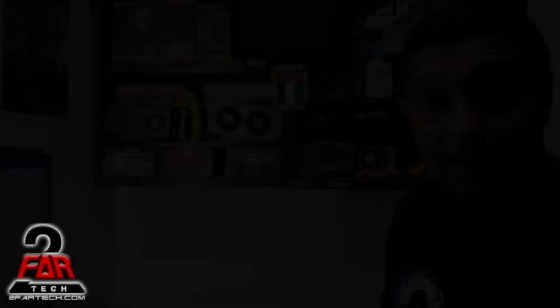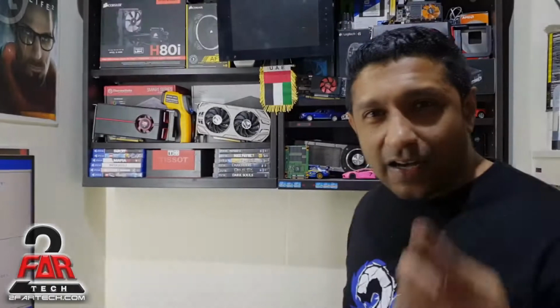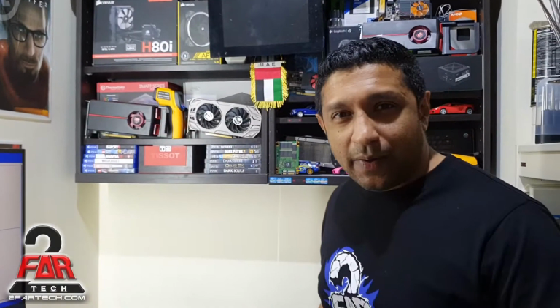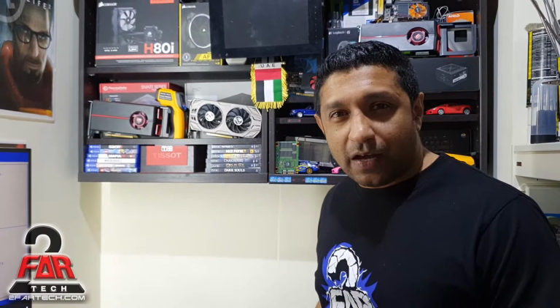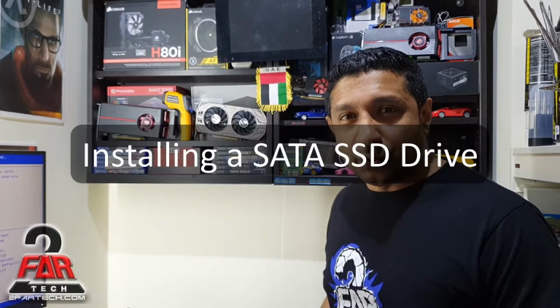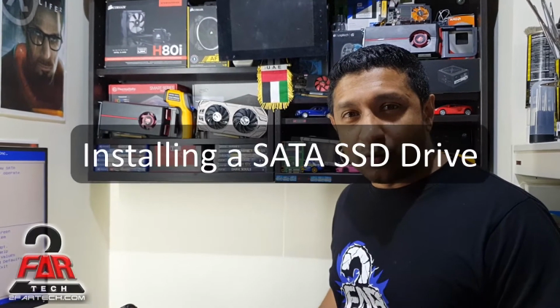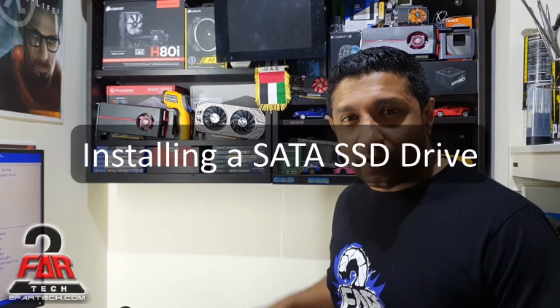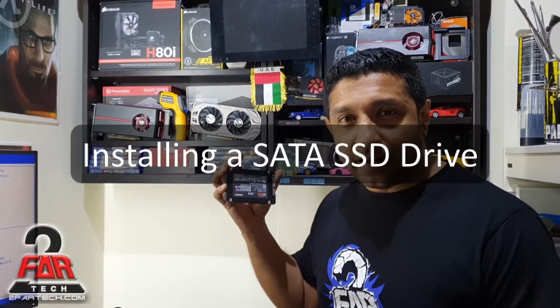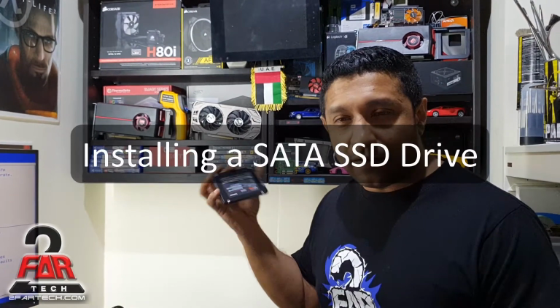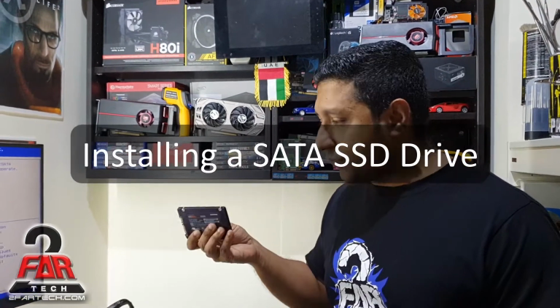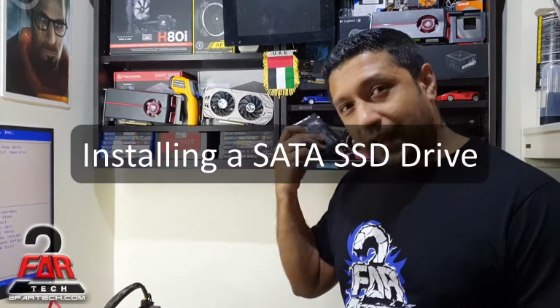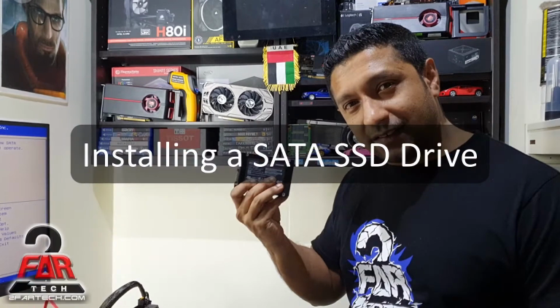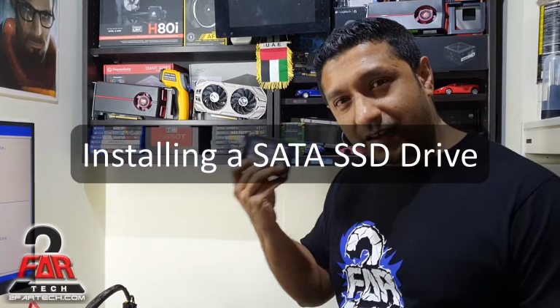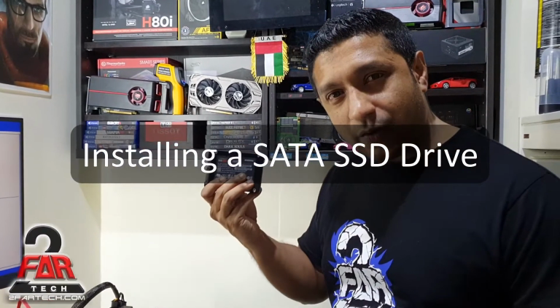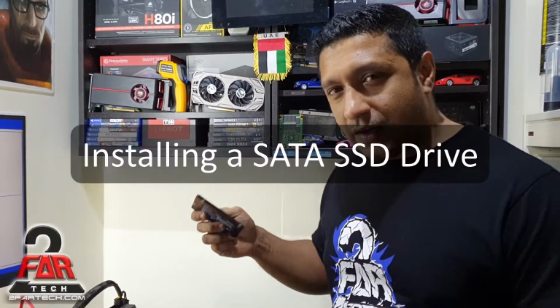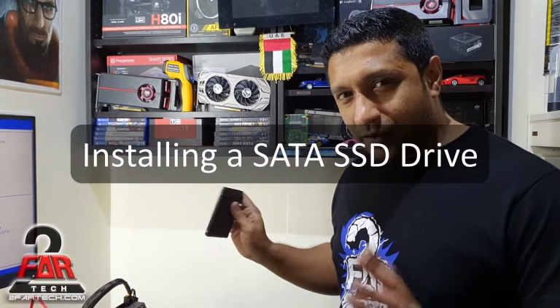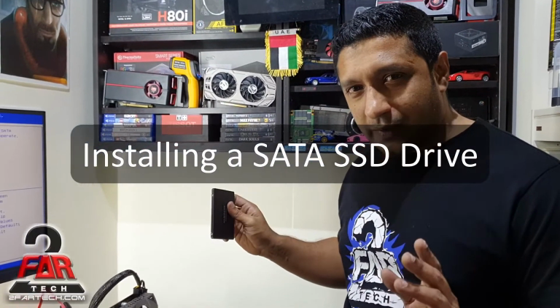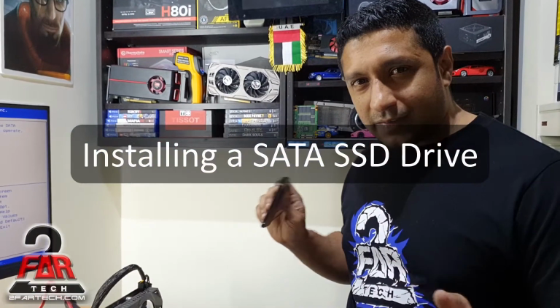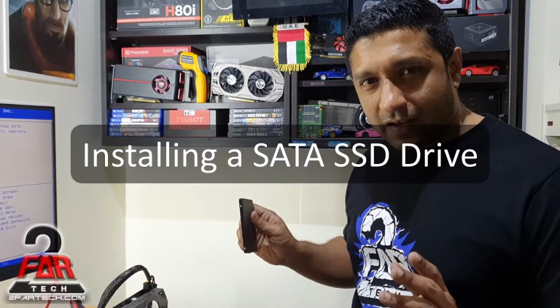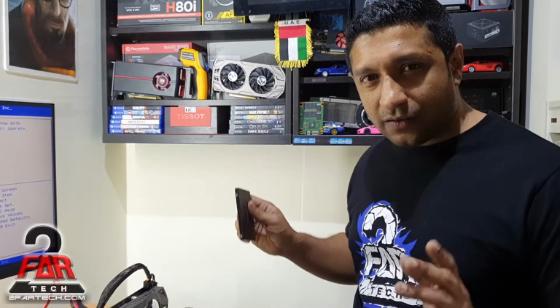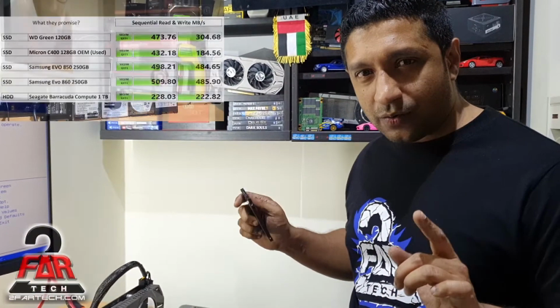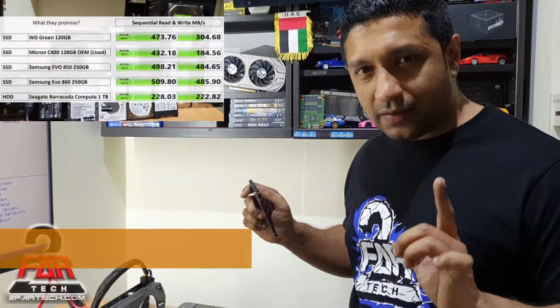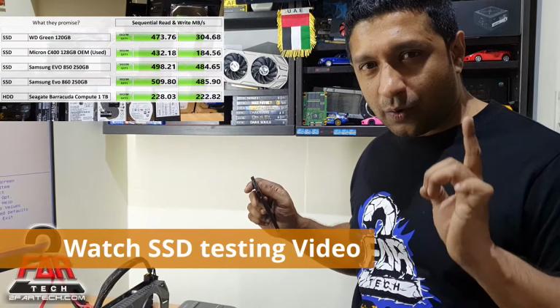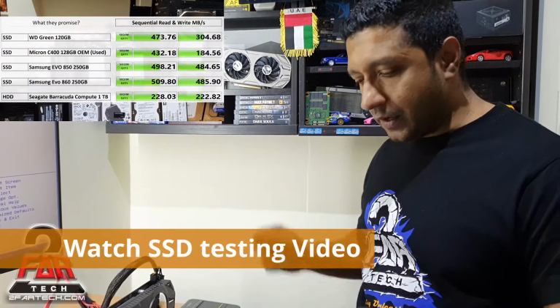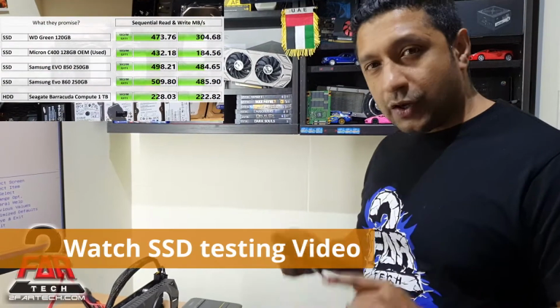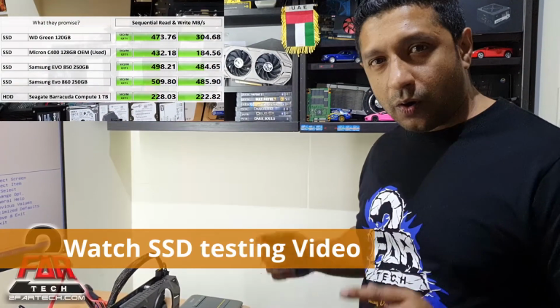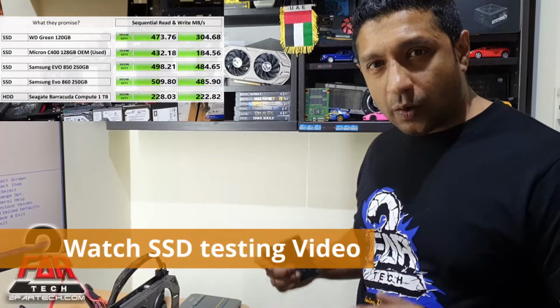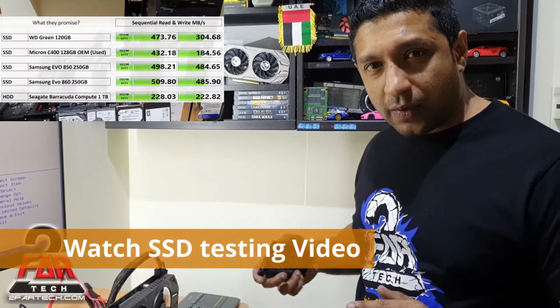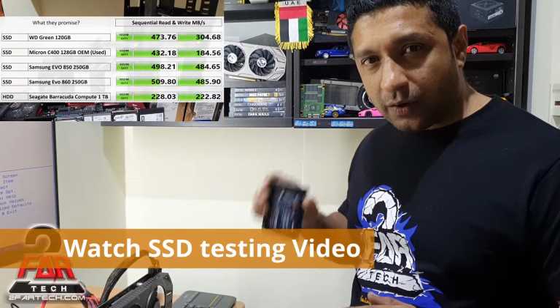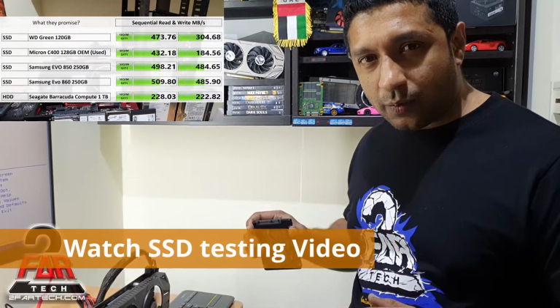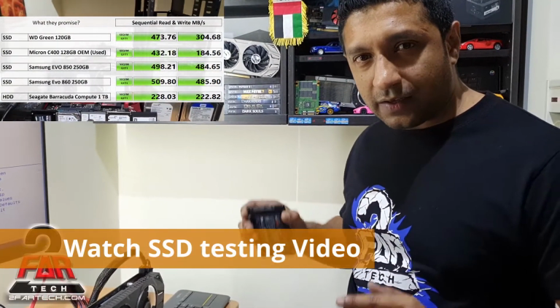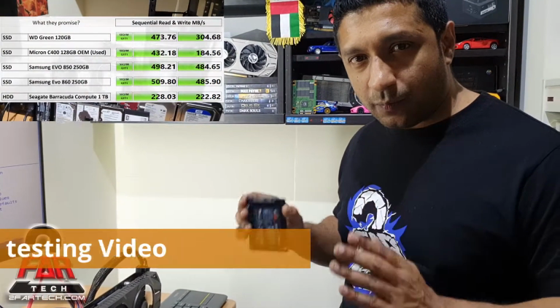Hey guys, welcome back. Today I'm going to show you how to install a SATA SSD hard drive. I know it's the simplest thing, but it's just a guideline so you guys know certain things when you have a new, old, or used motherboard and you want to go with the SSD.